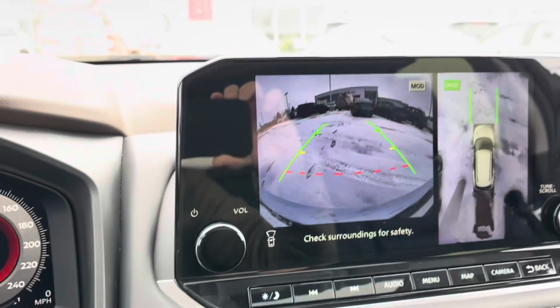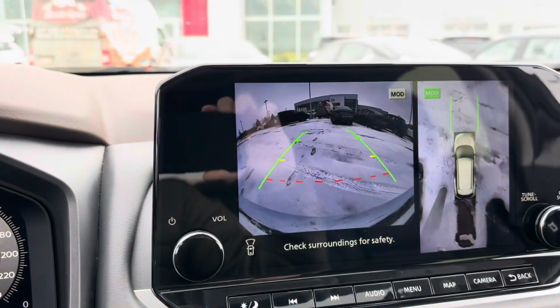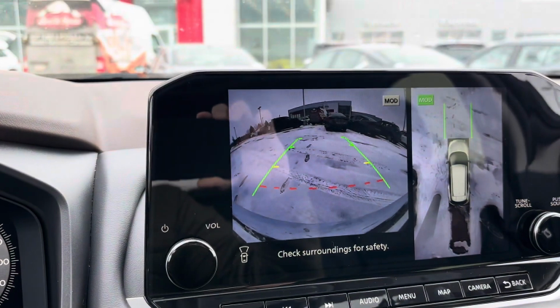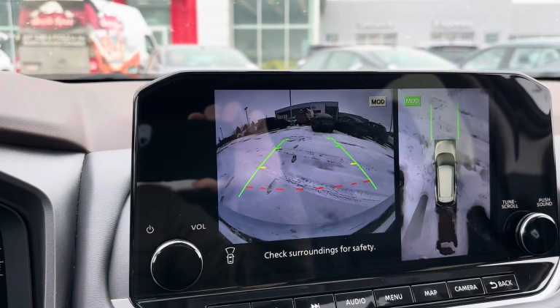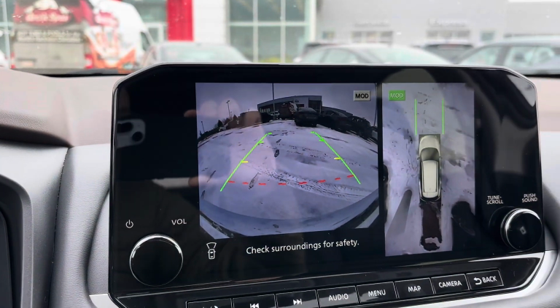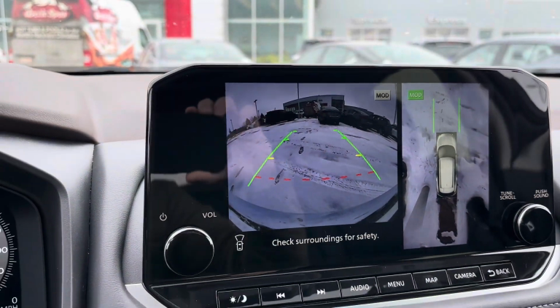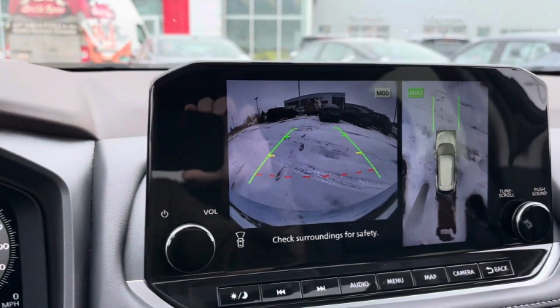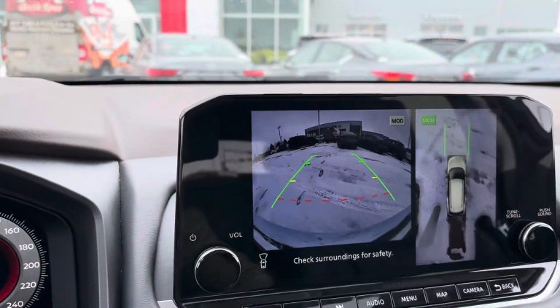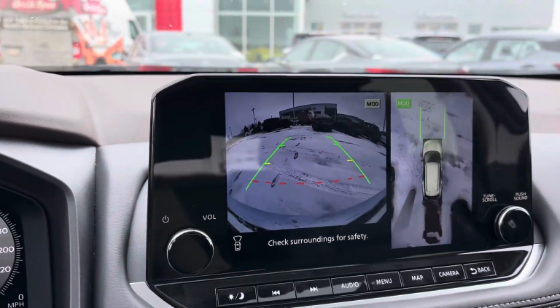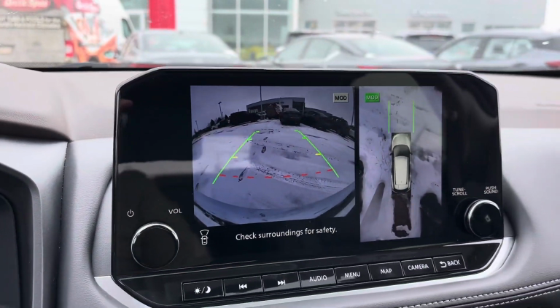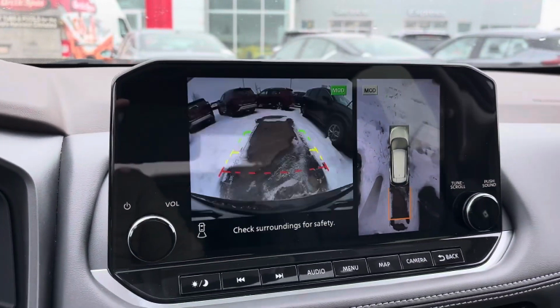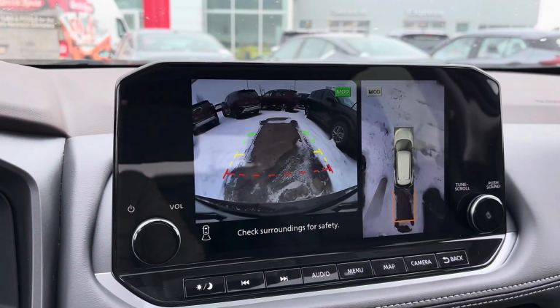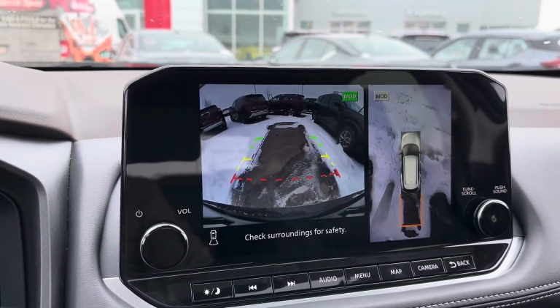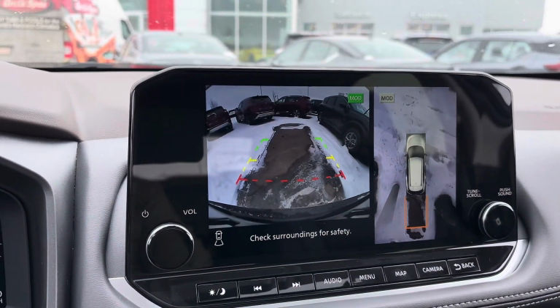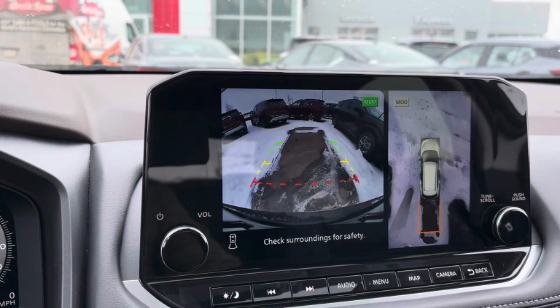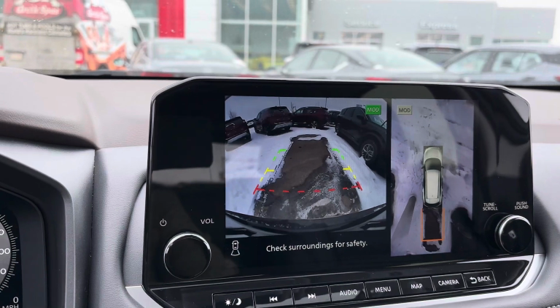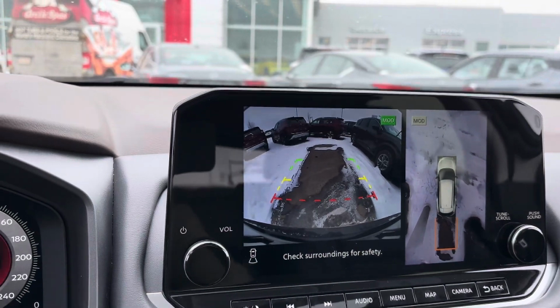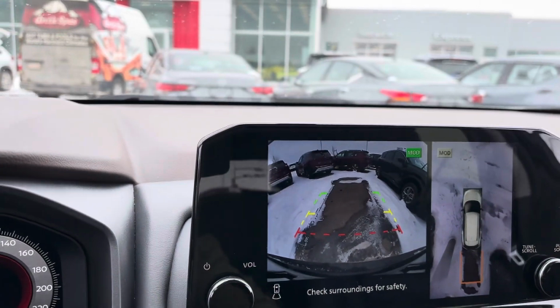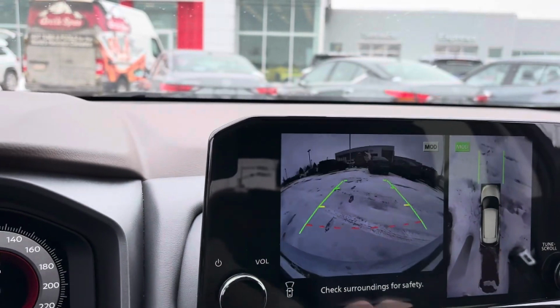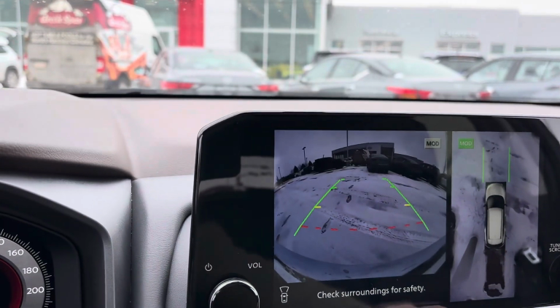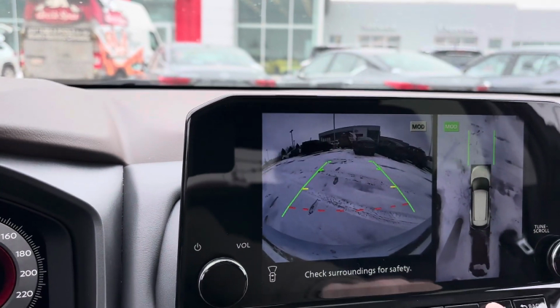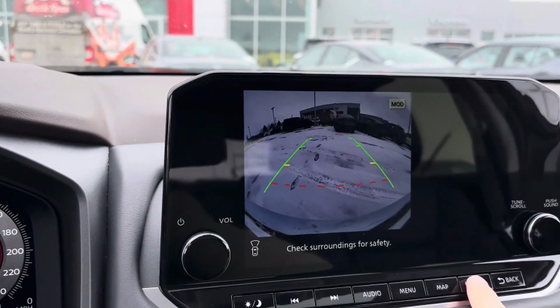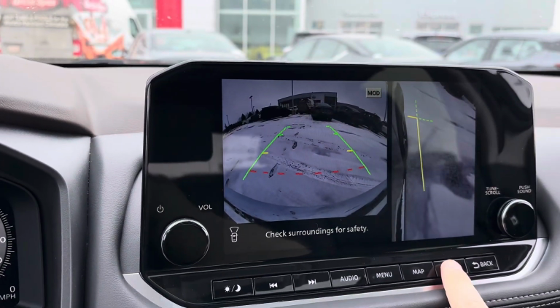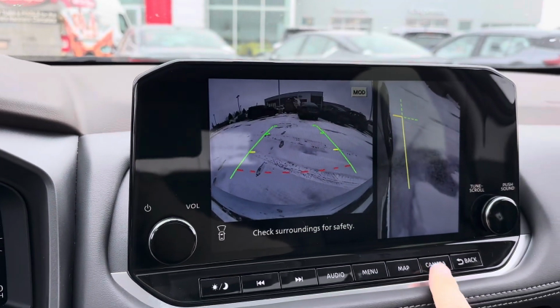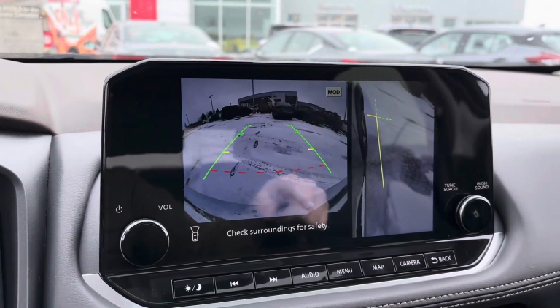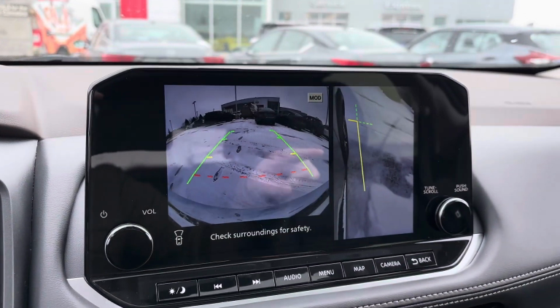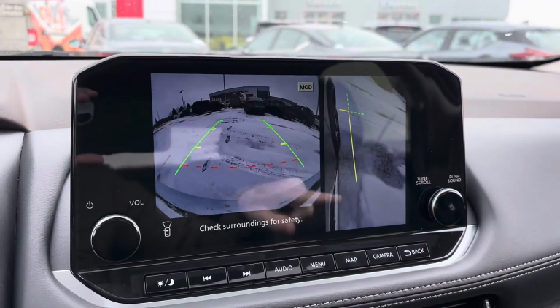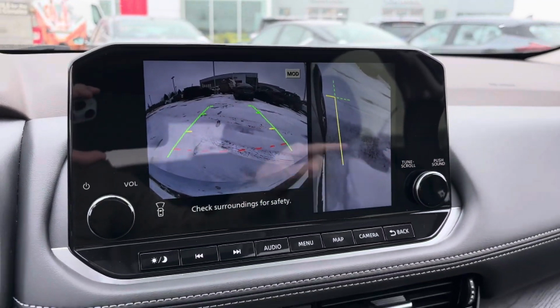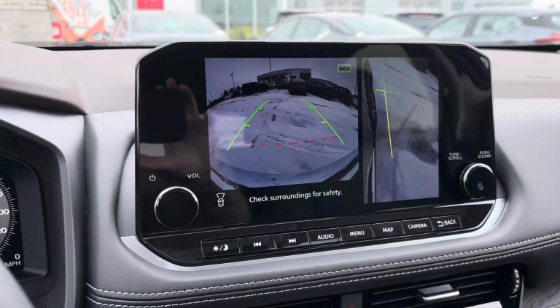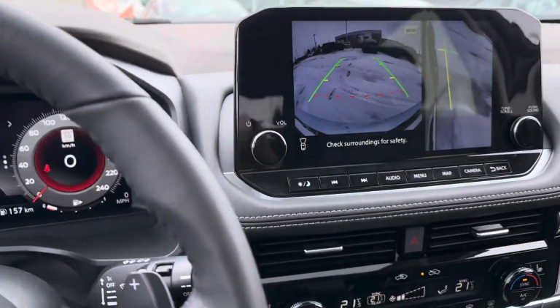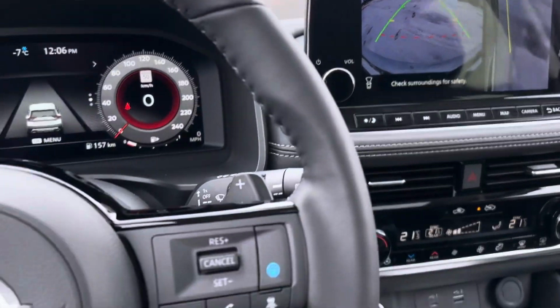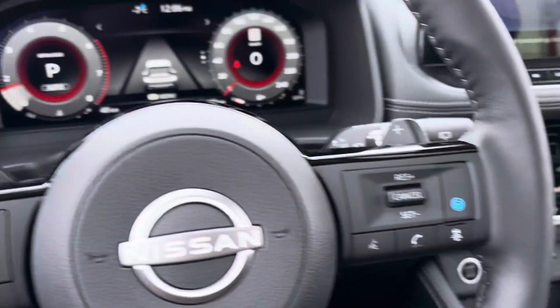You've got your nice camera display there, and if you throw it in reverse it'll actually show your reverse camera as well. And if you press this button one more time it shows you how close you get to the curb so you don't scuff your rims.